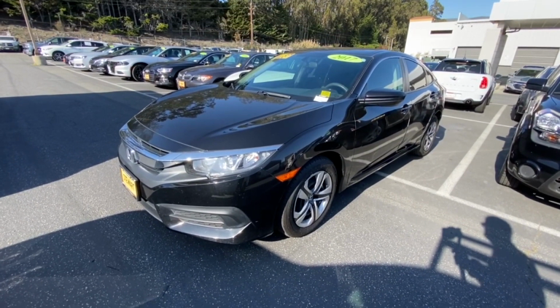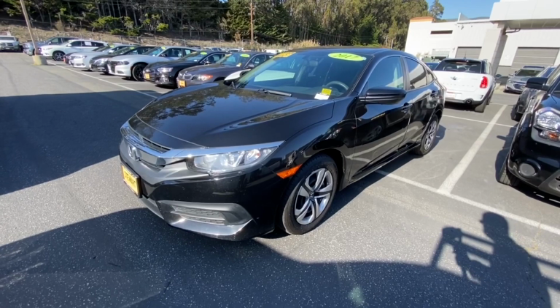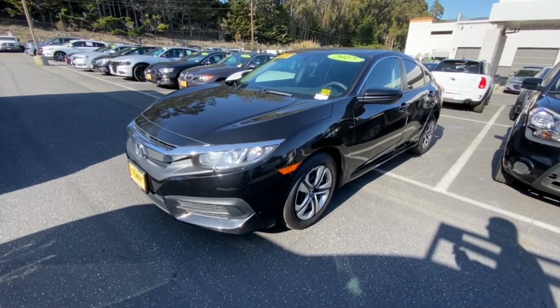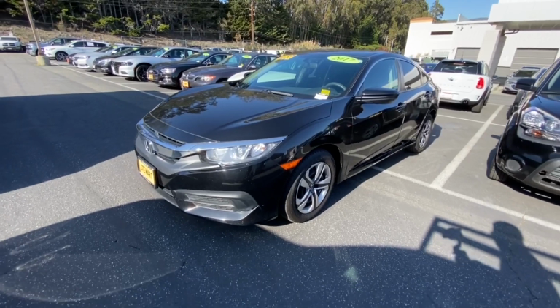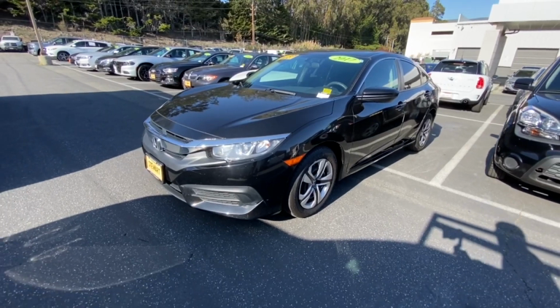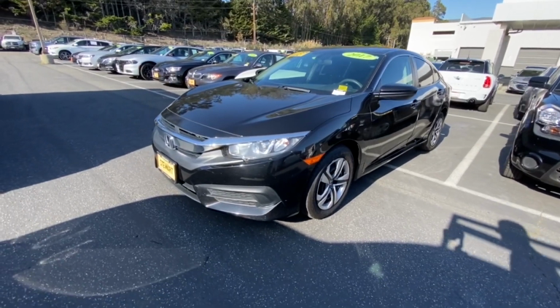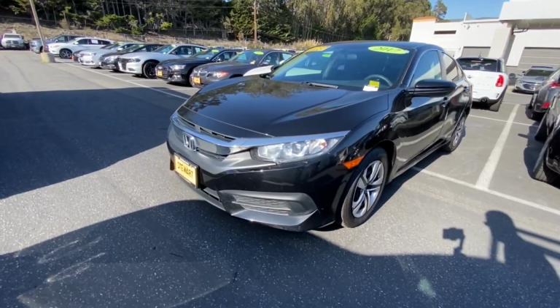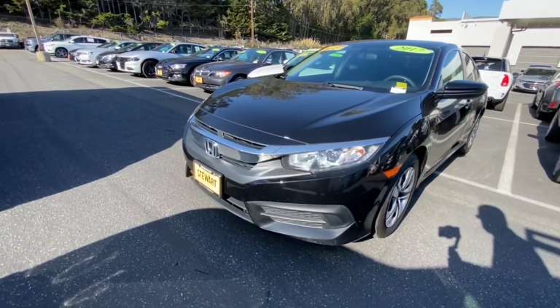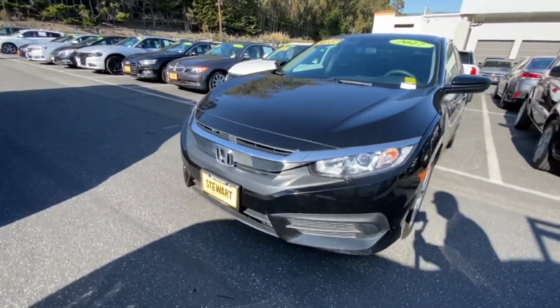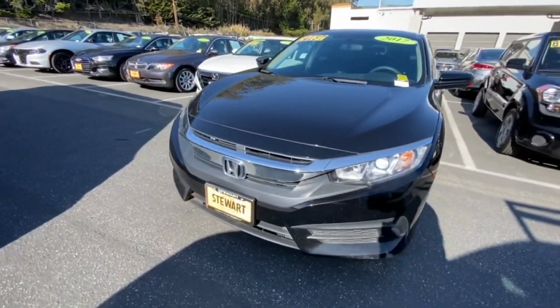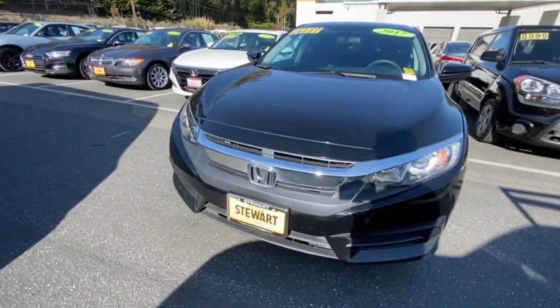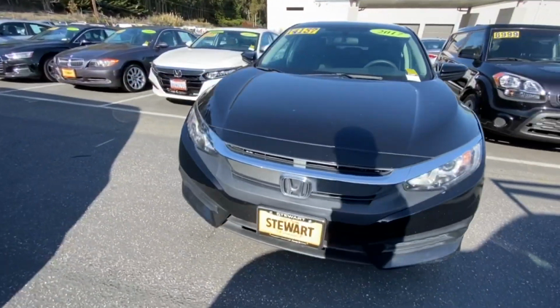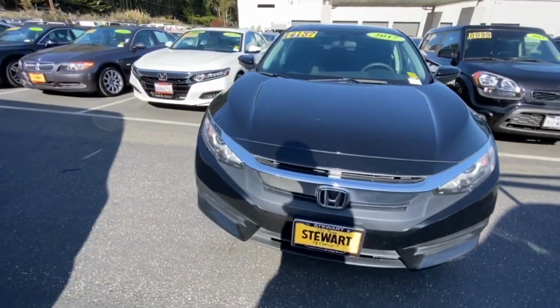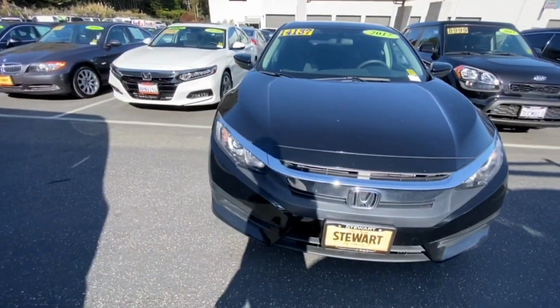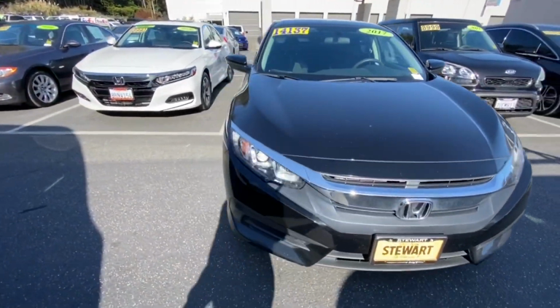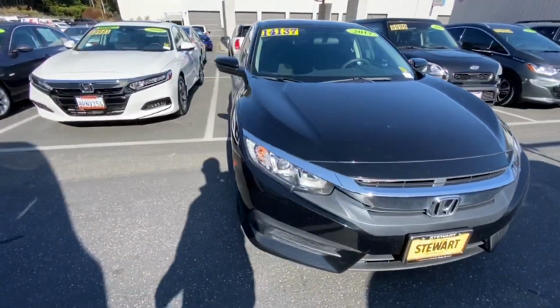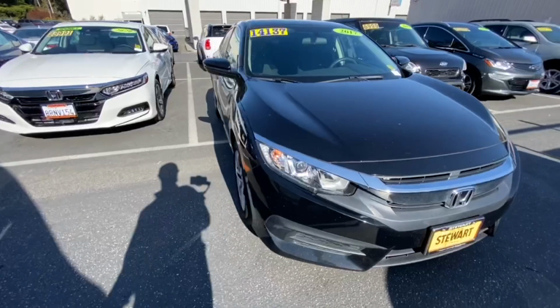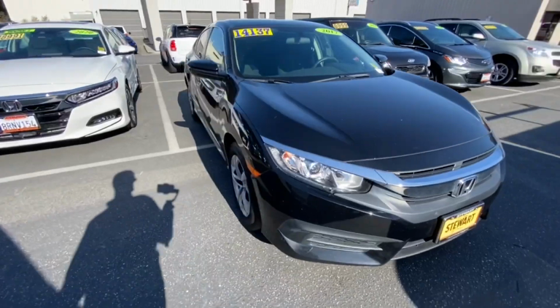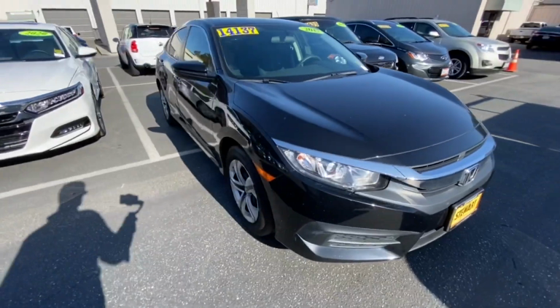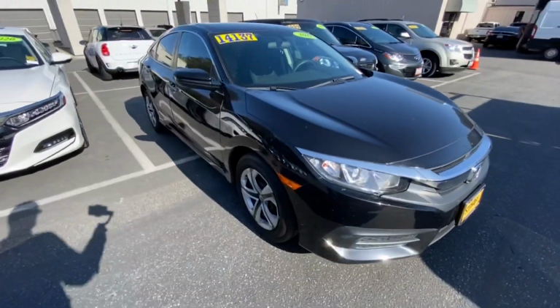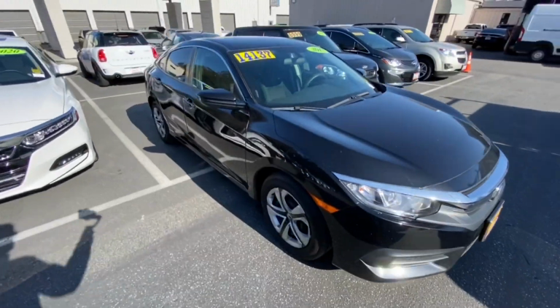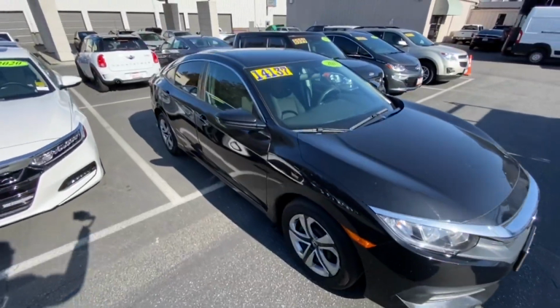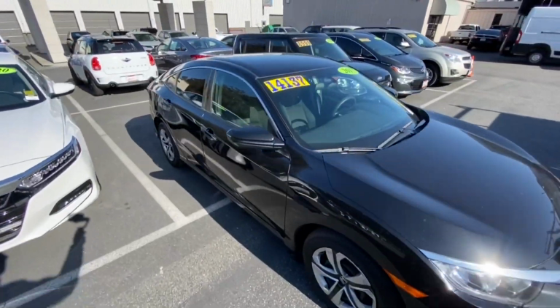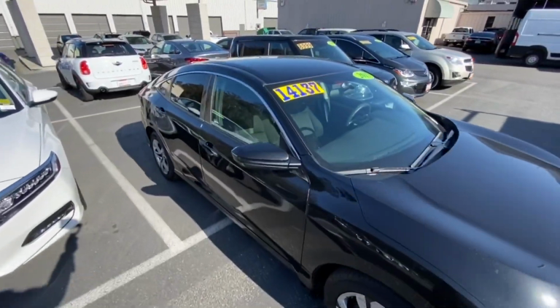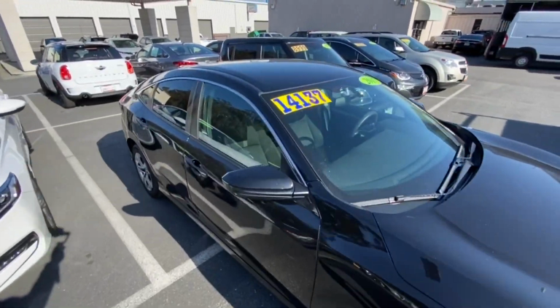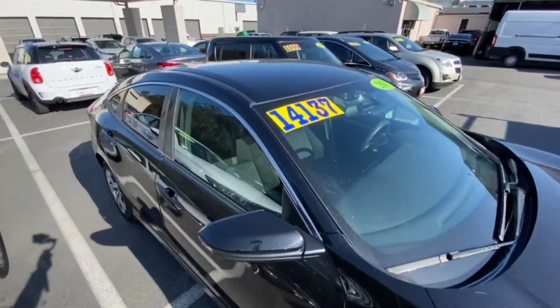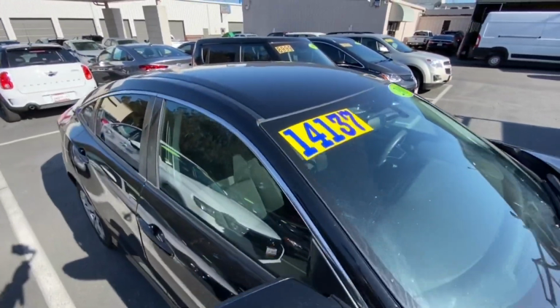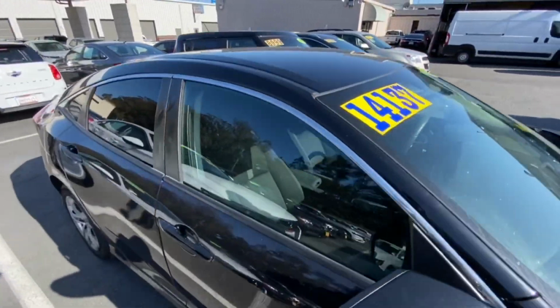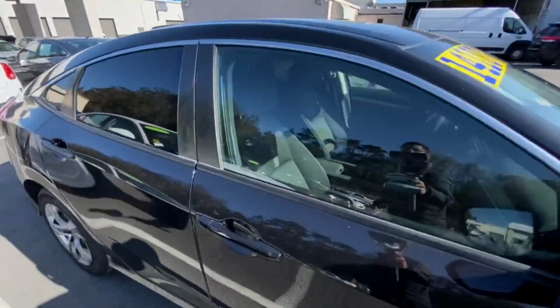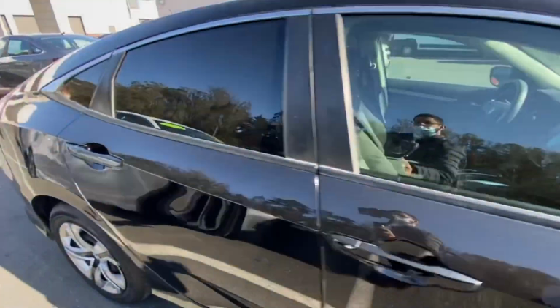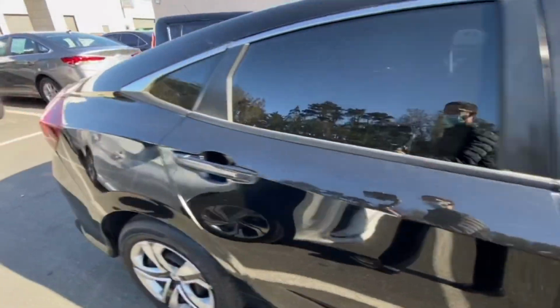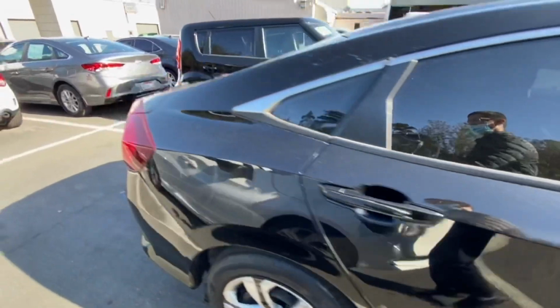This is the black exterior color — super clean, aggressive look, incredibly low price. Let's take a look in the back.